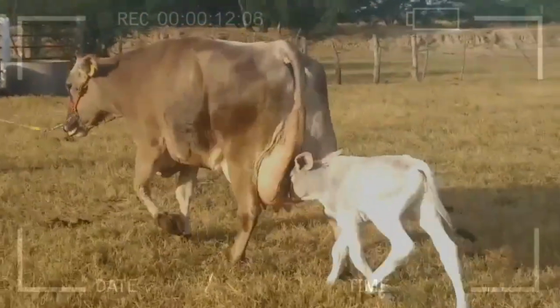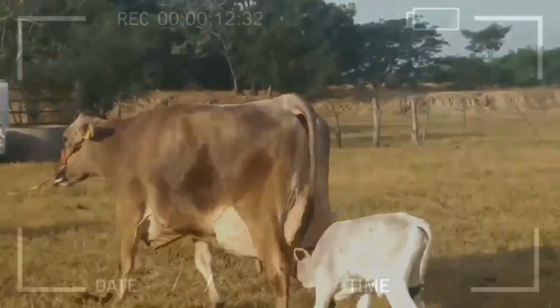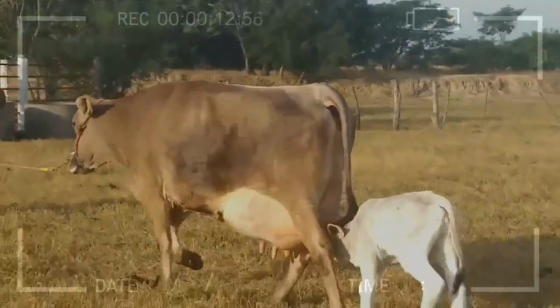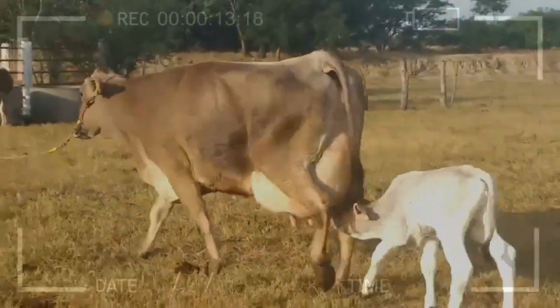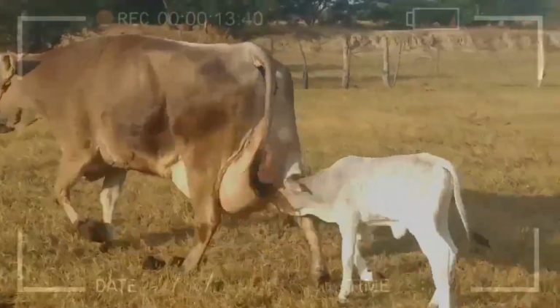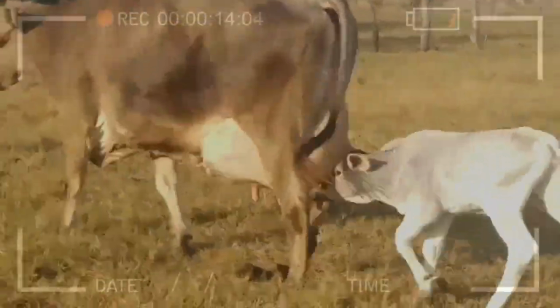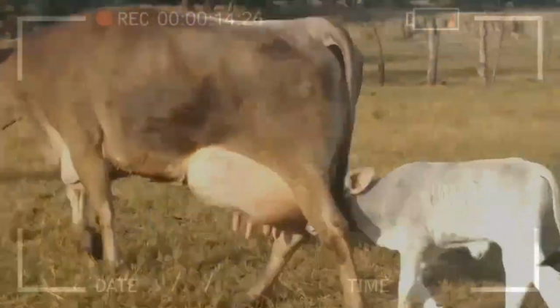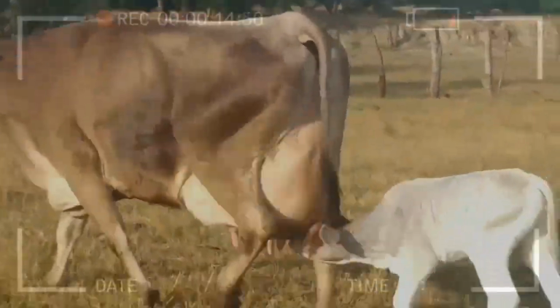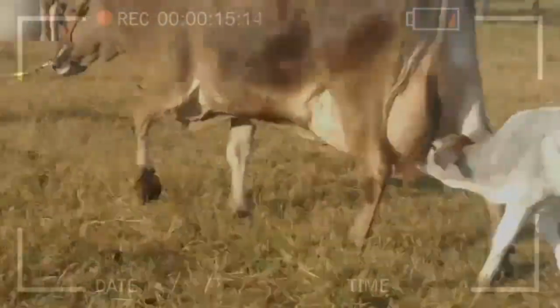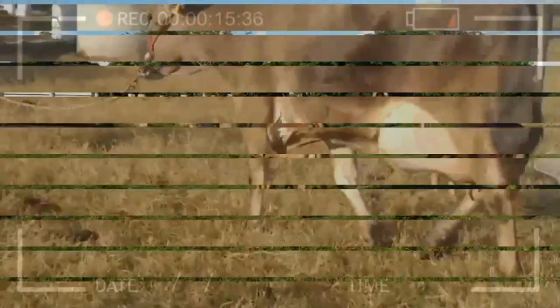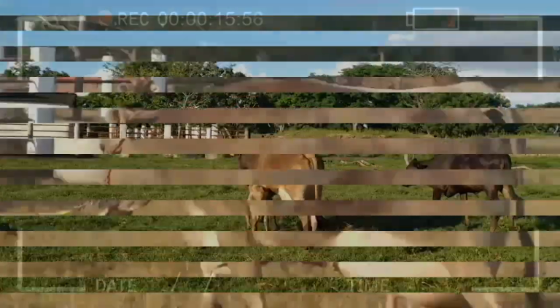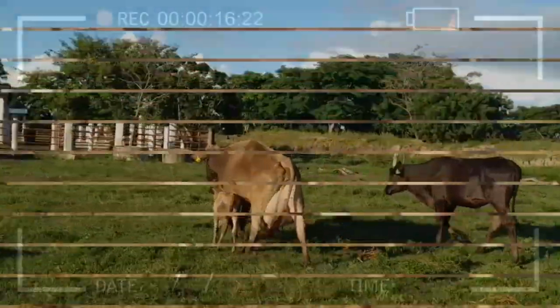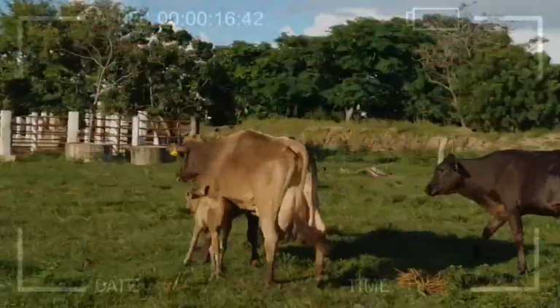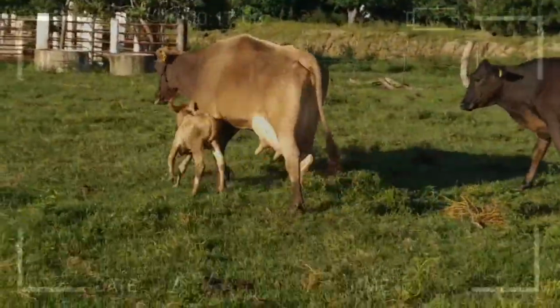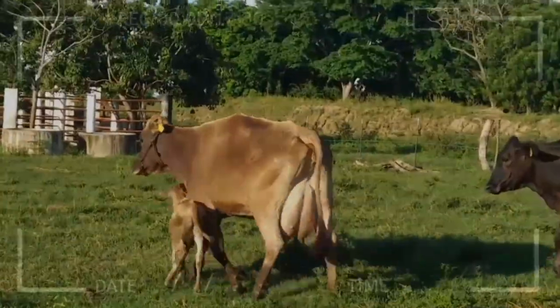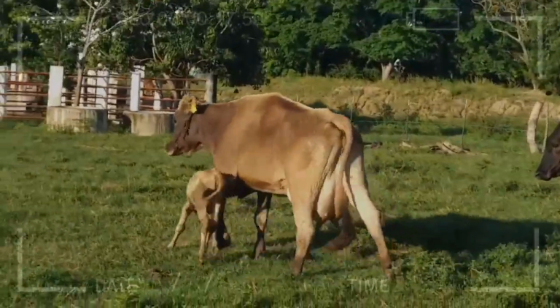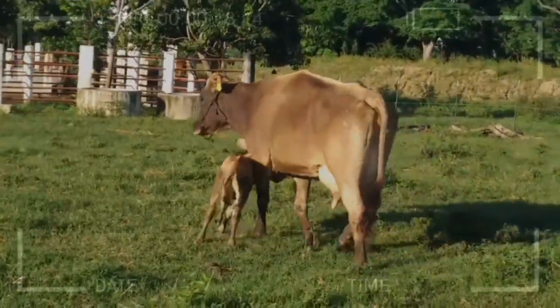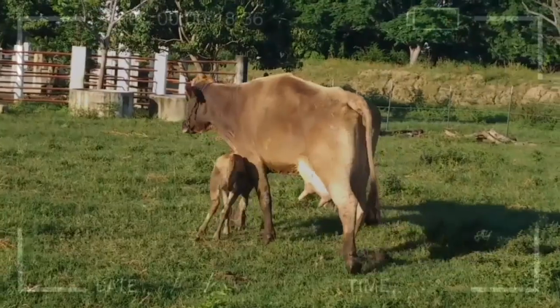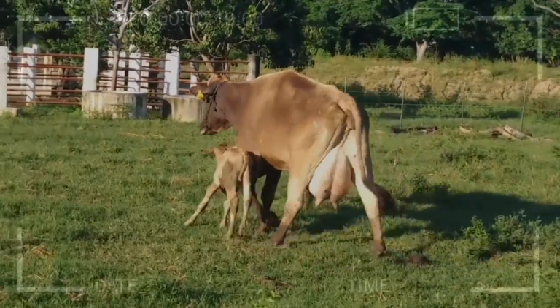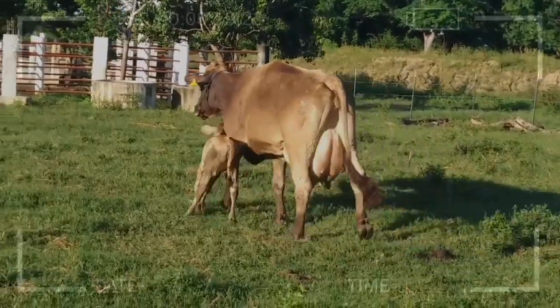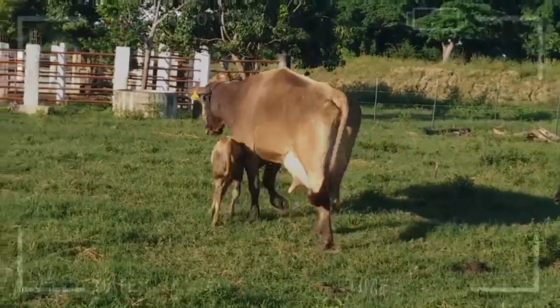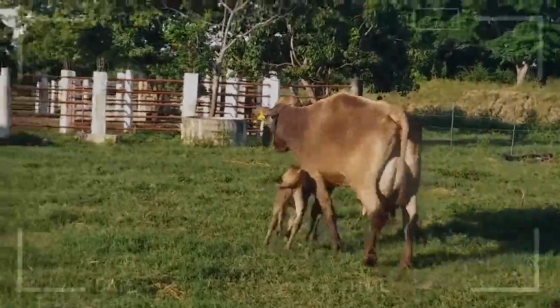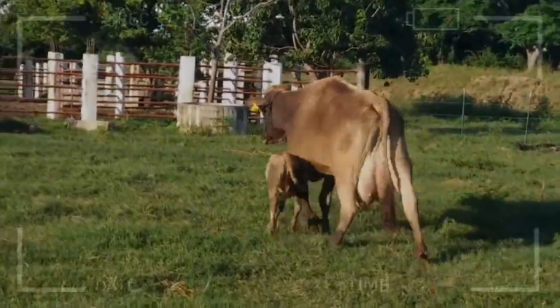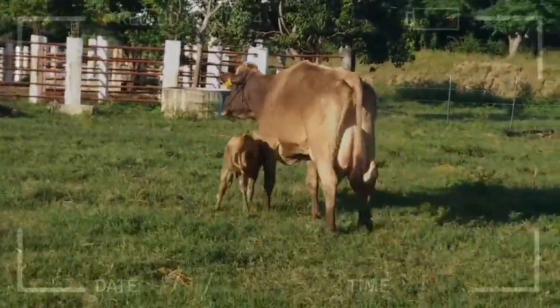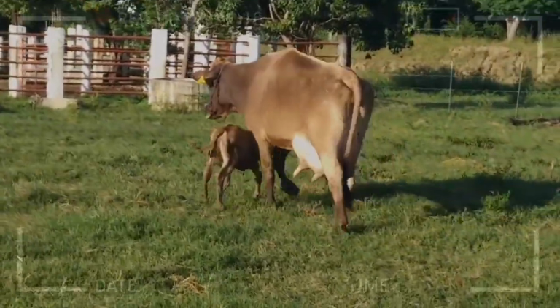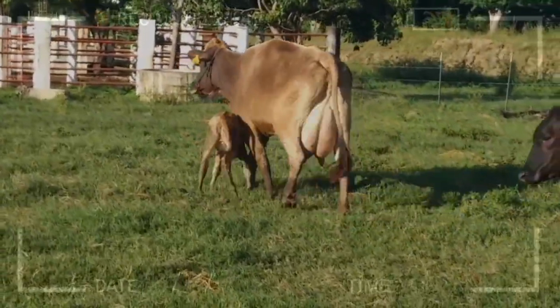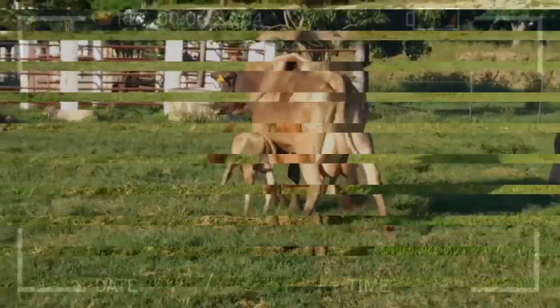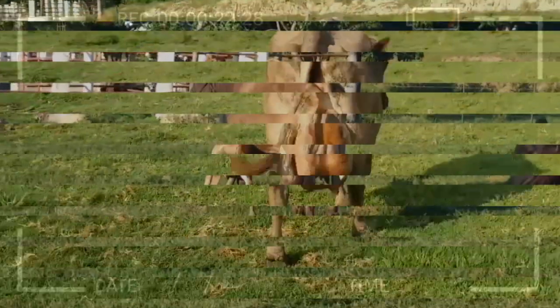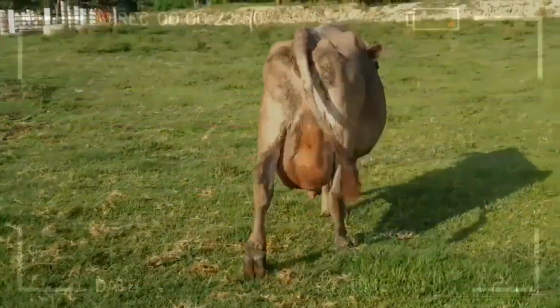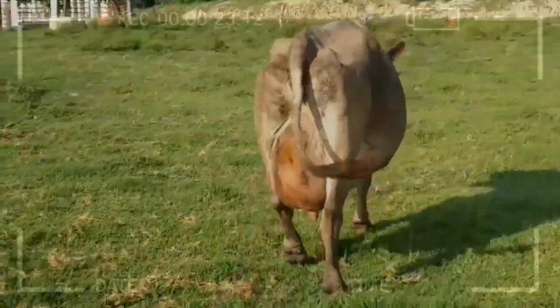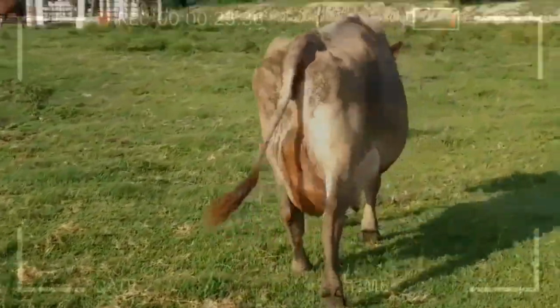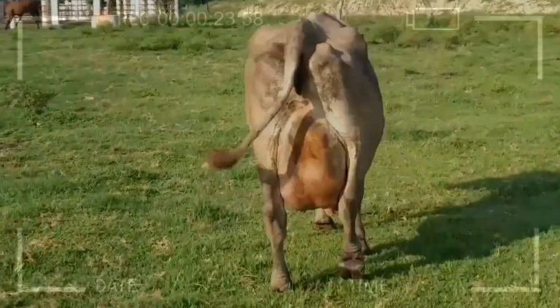Is the Swiss Brown breed suitable for all regions and climates? Yes, the Swiss Brown breed is known for its adaptability to different climates and management conditions, making it suitable for various regions.